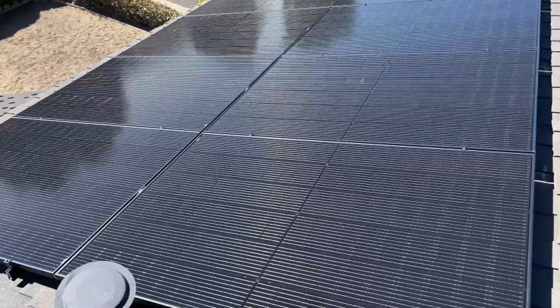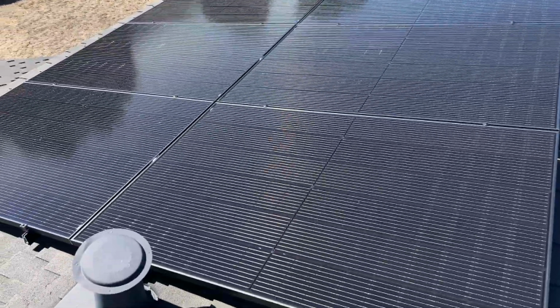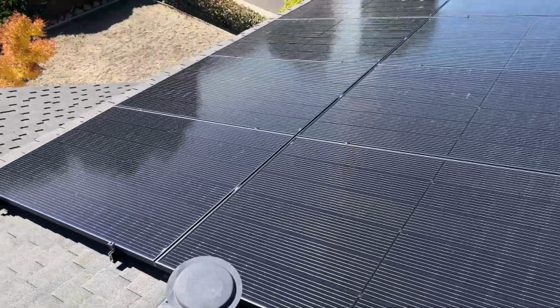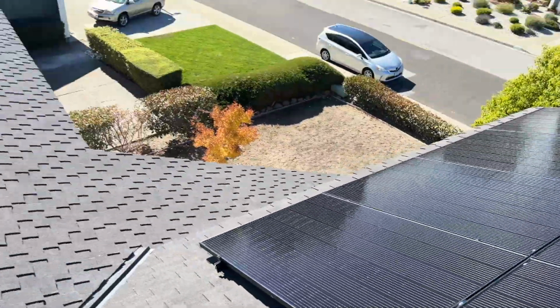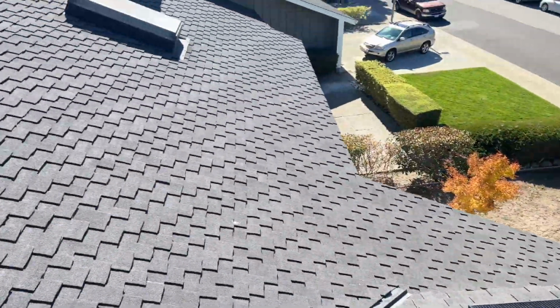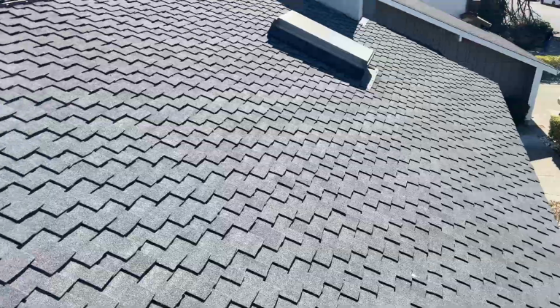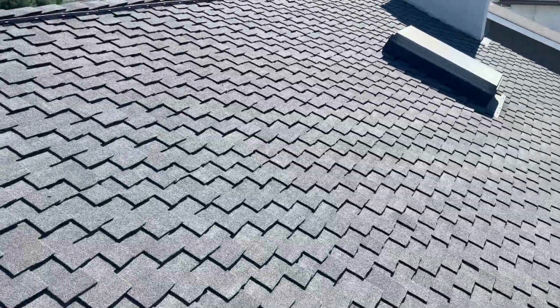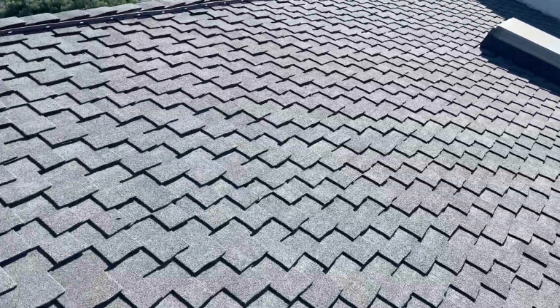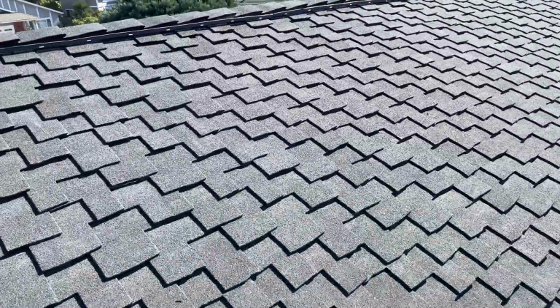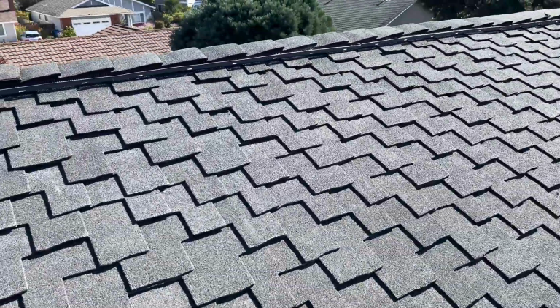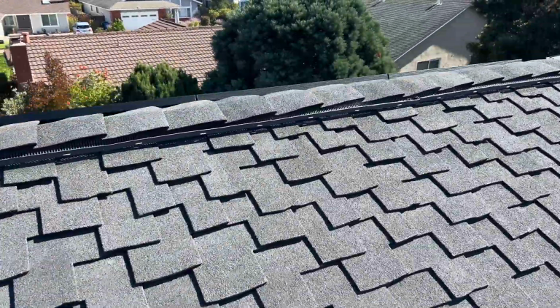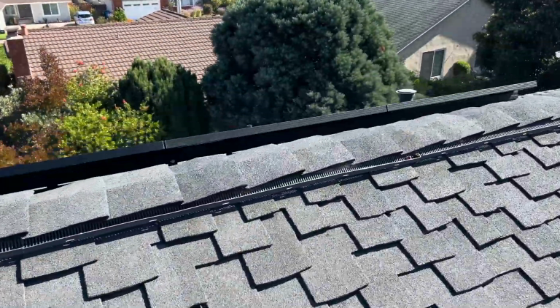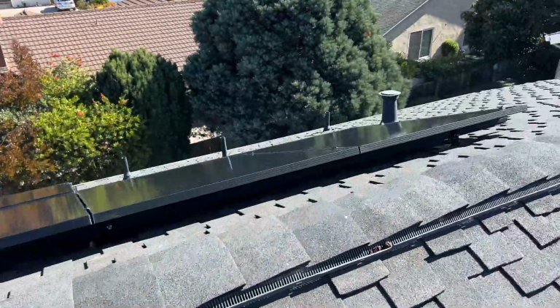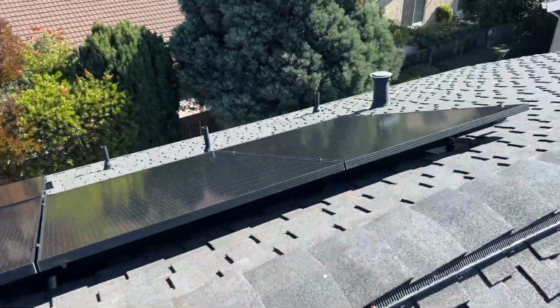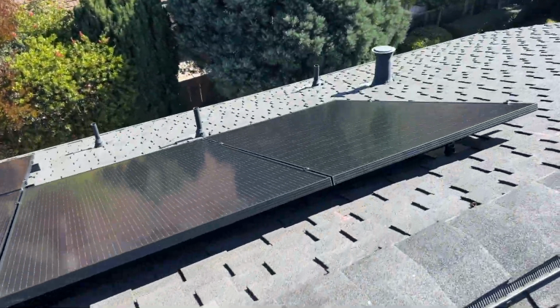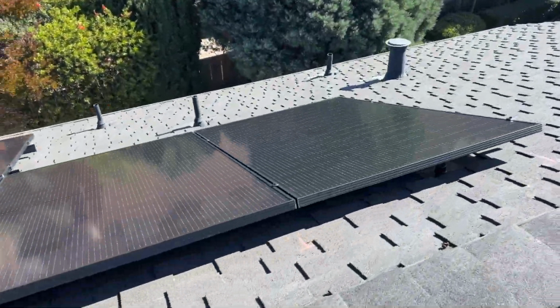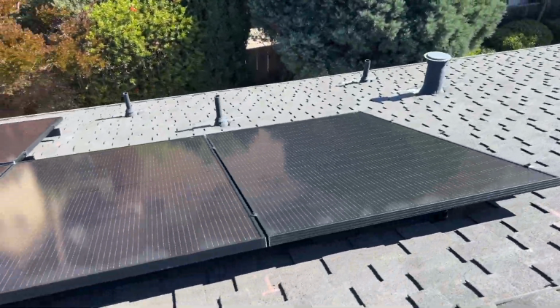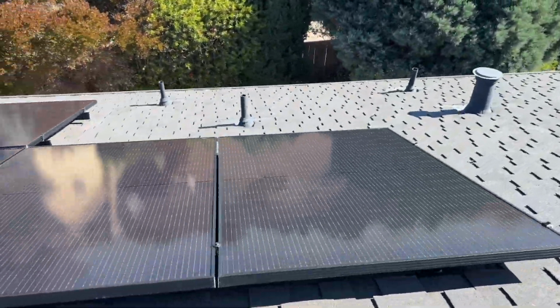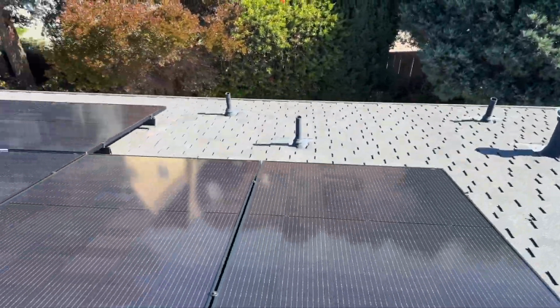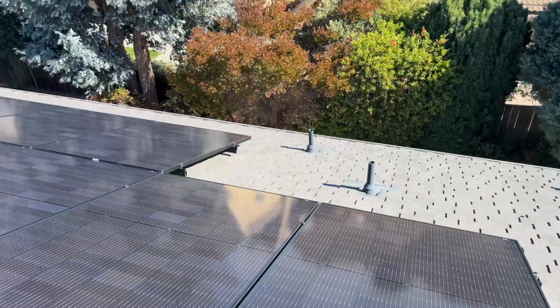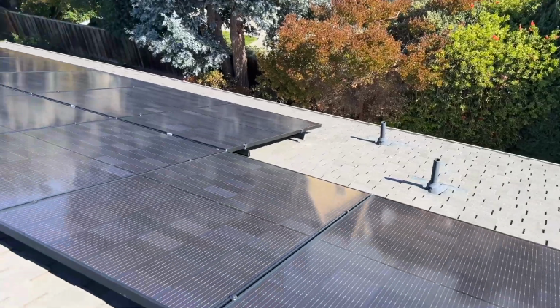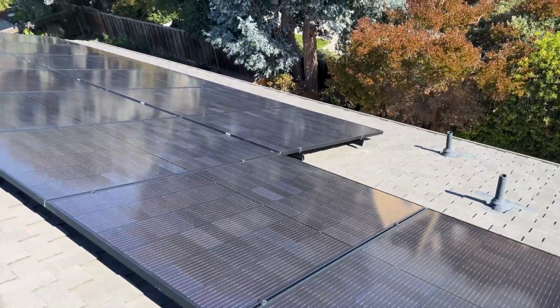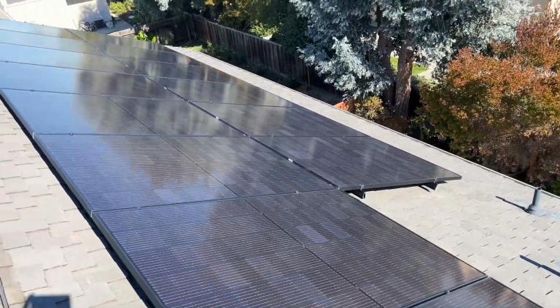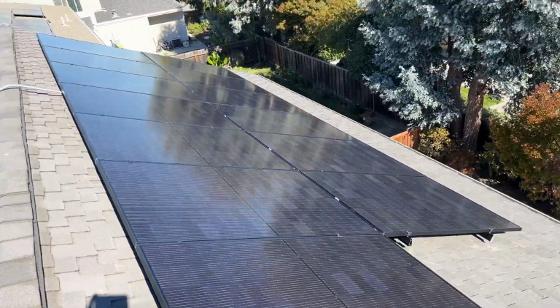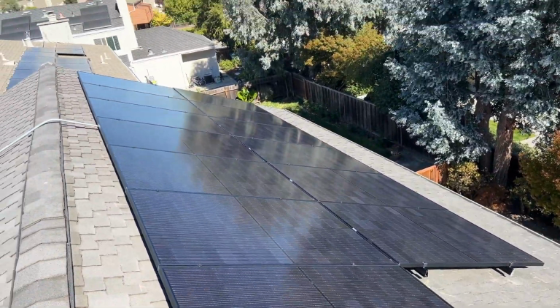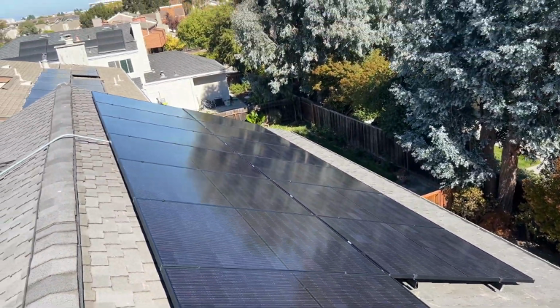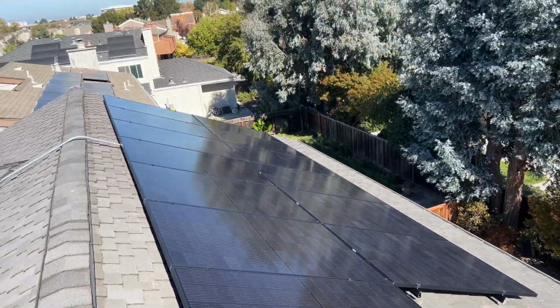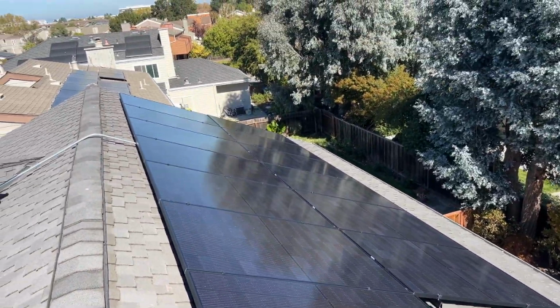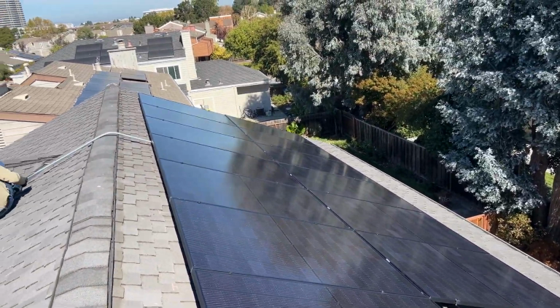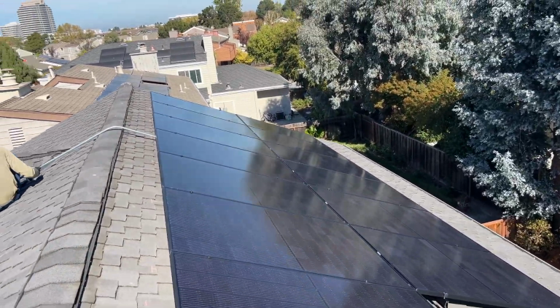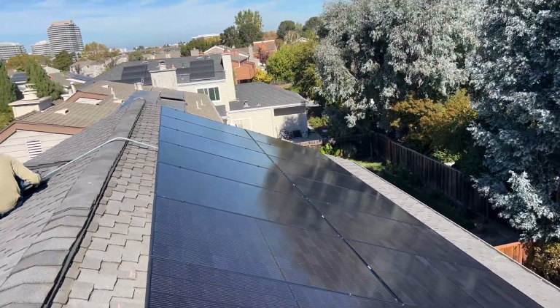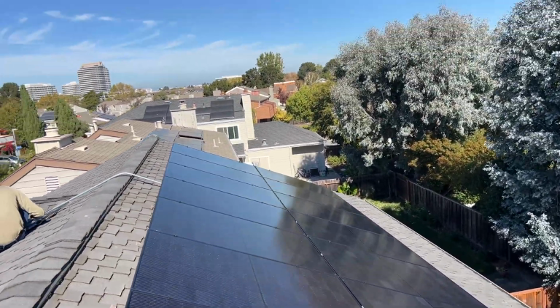Here is all solar panels installed. We are doing the final step on the roof — painting conduits — and we are going to do electrical as well. We are going to install AC disconnects and will route conduits where the Powerwalls are going to be installed.